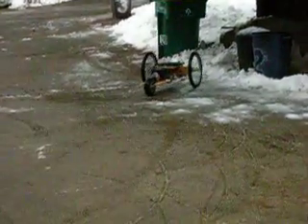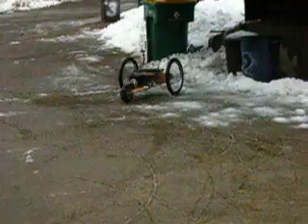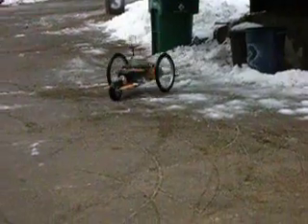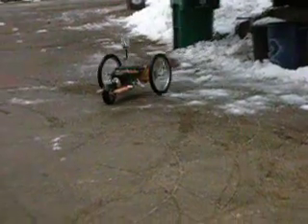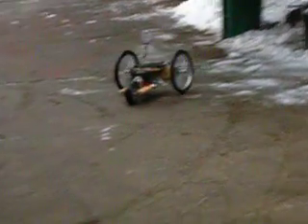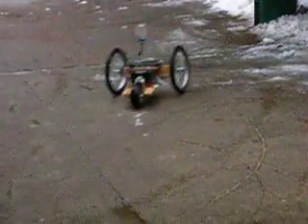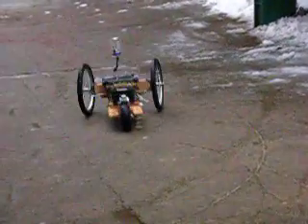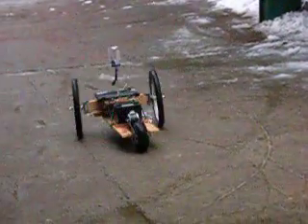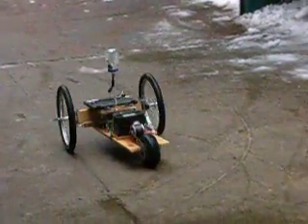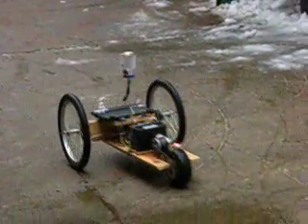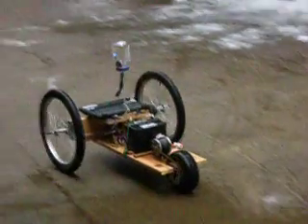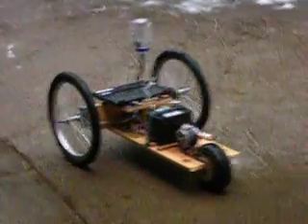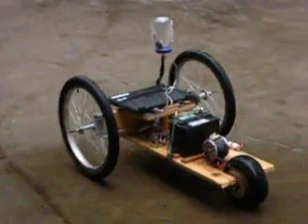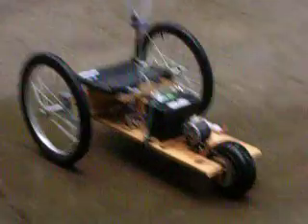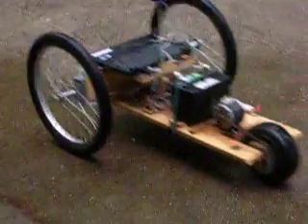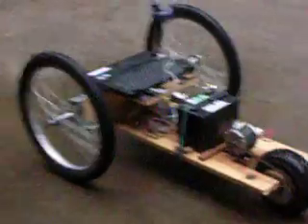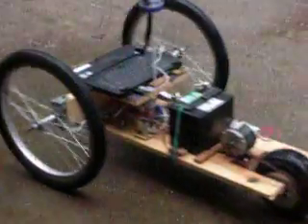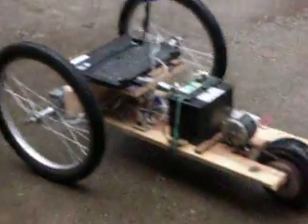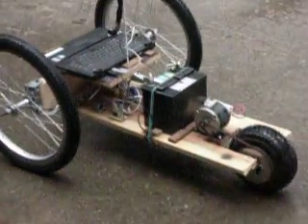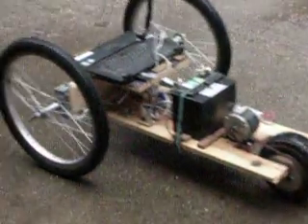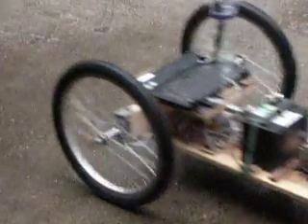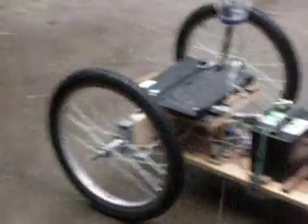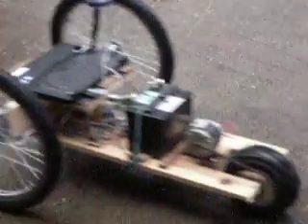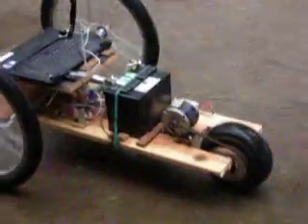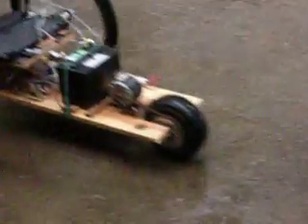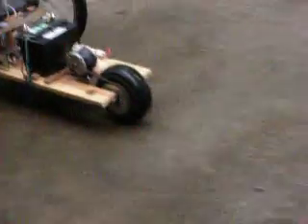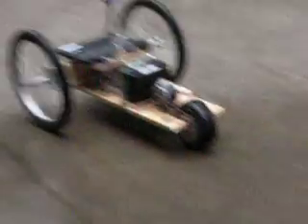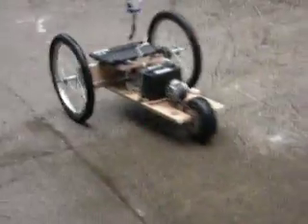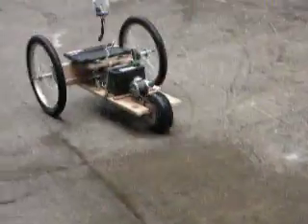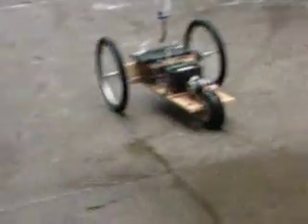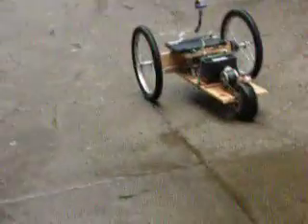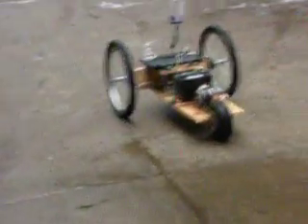I also took it out on the road earlier, drove it around on the street a little bit. Luckily there's no traffic. It's not quite street legal.